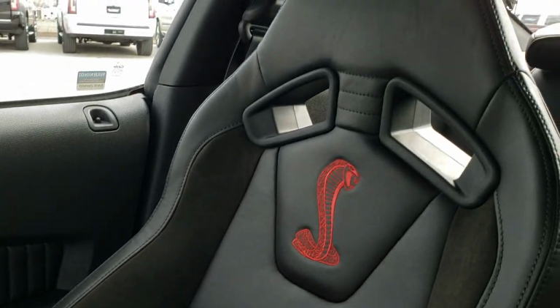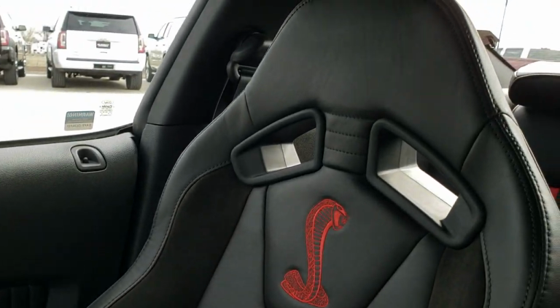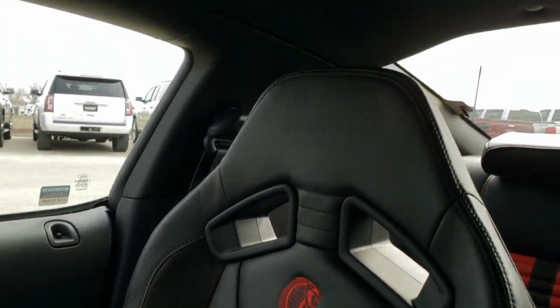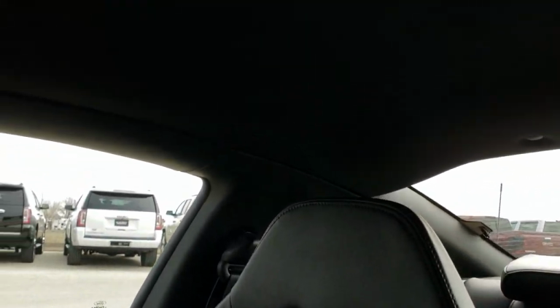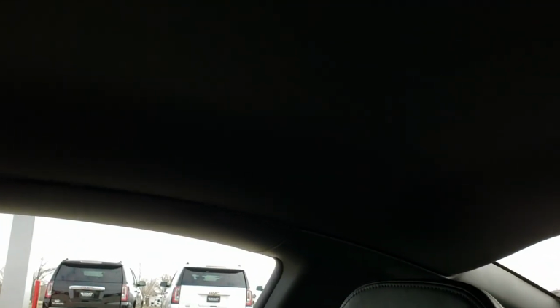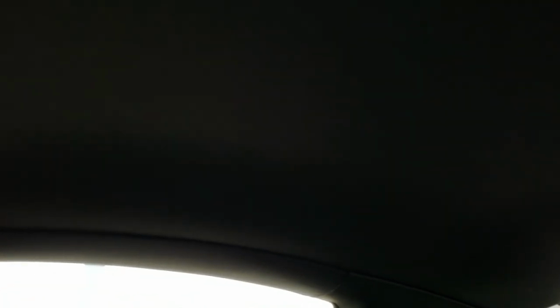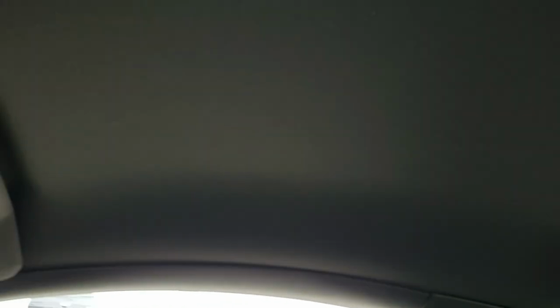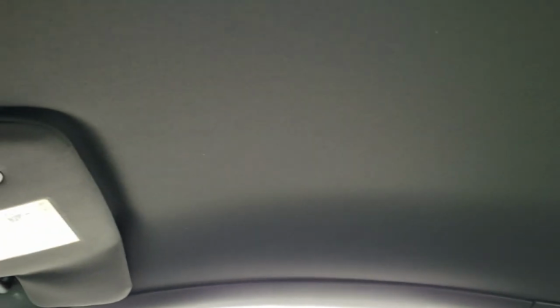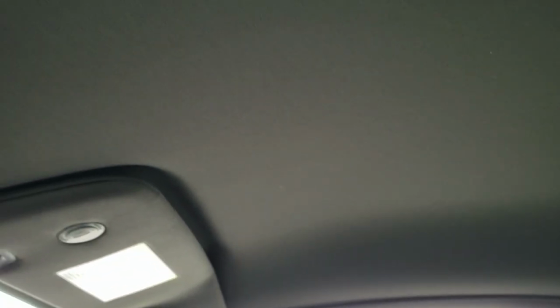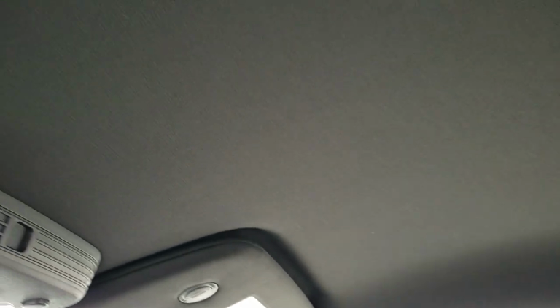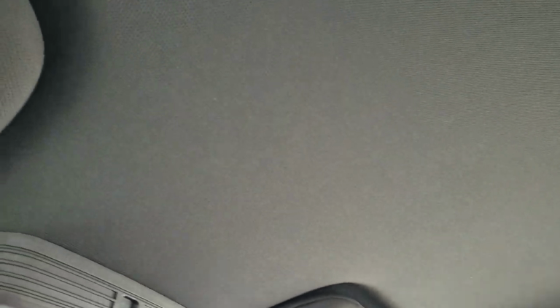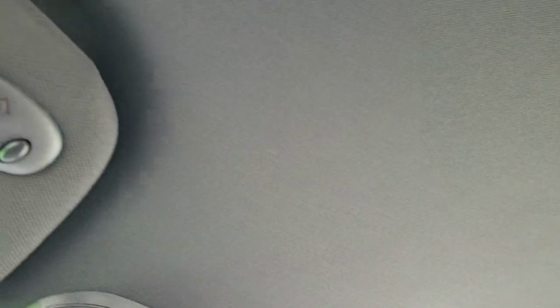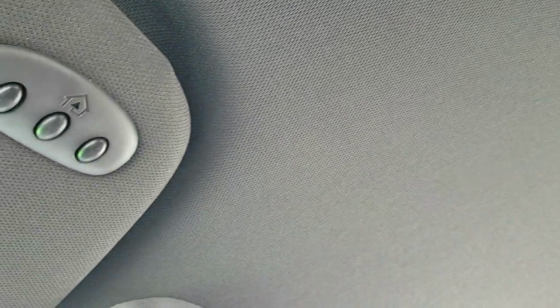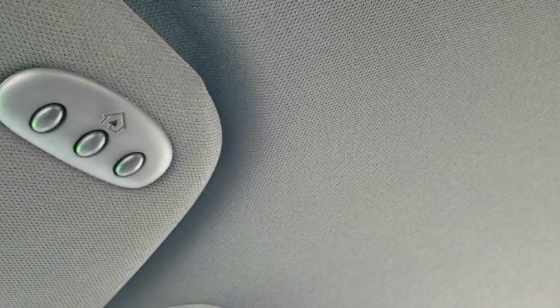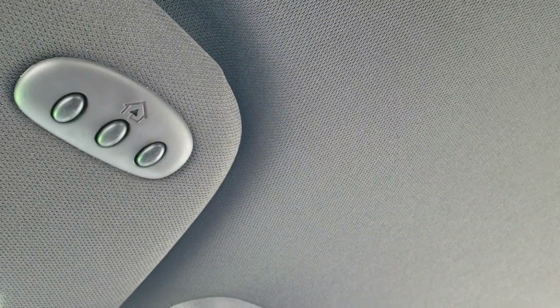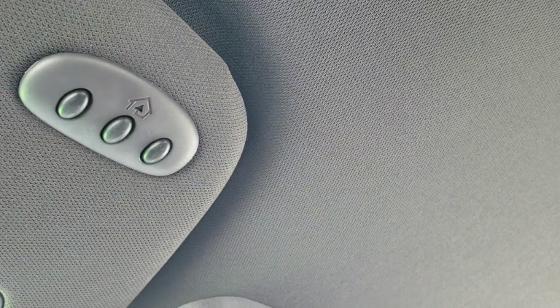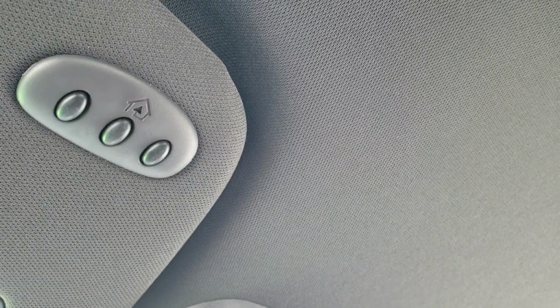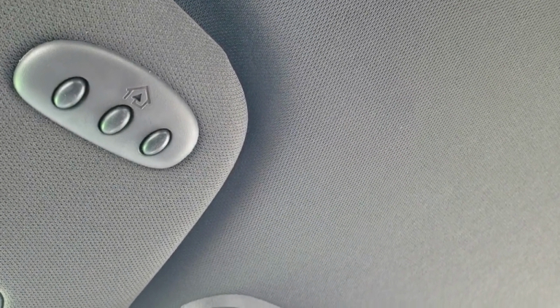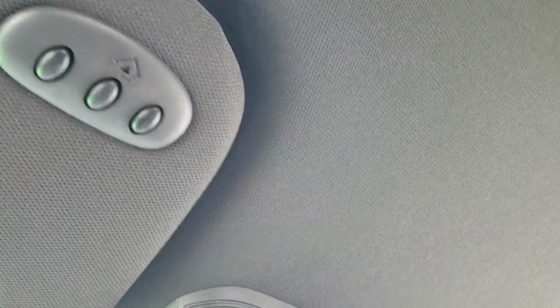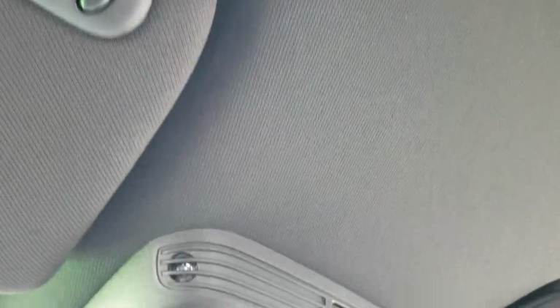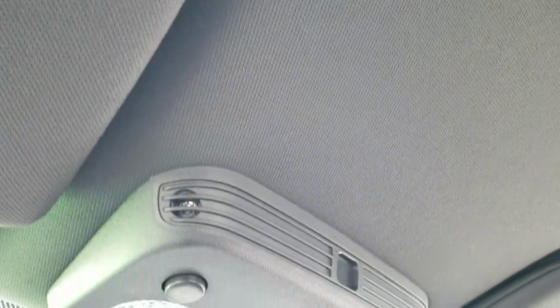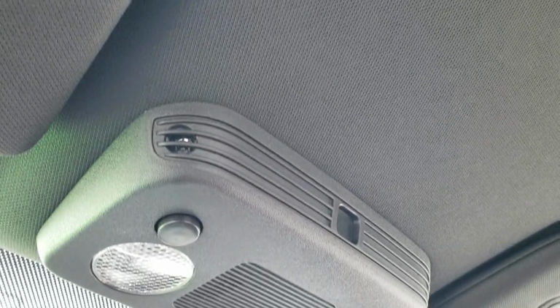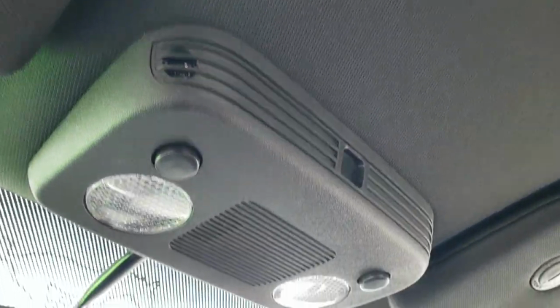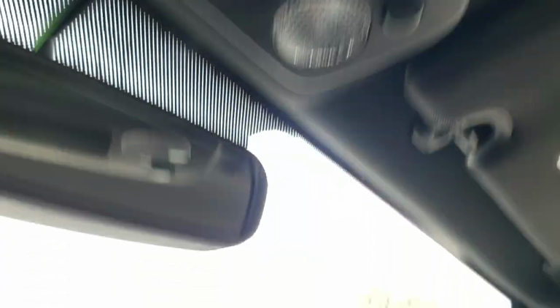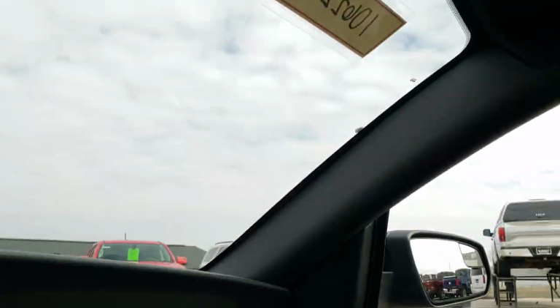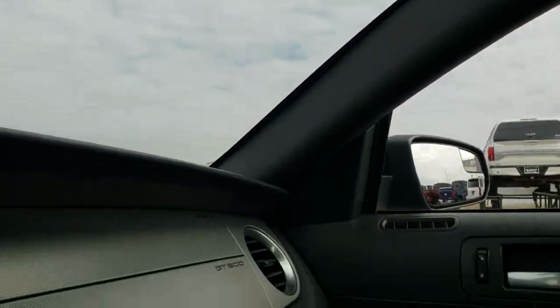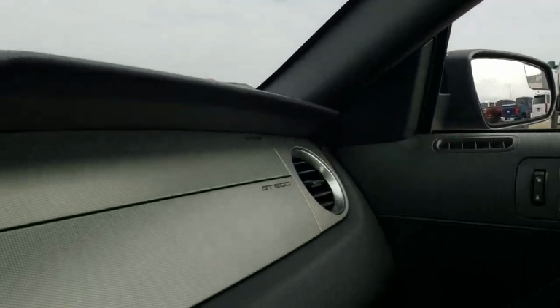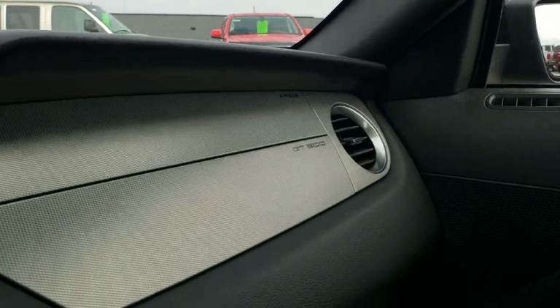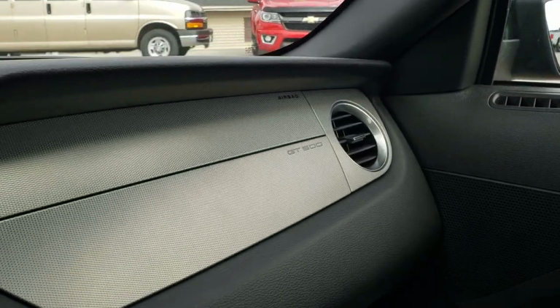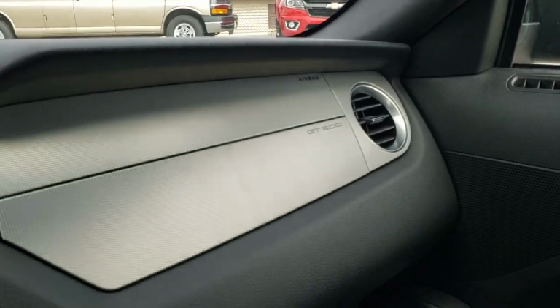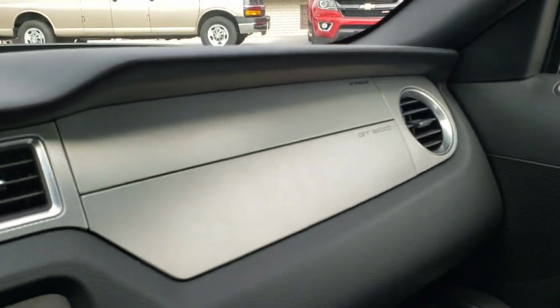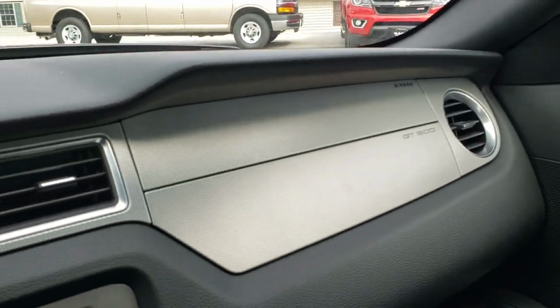It does have the HomeLink buttons for your garage door, security systems, and lighting systems, and you do get map lights up there. You can see the dash is in excellent shape as well.